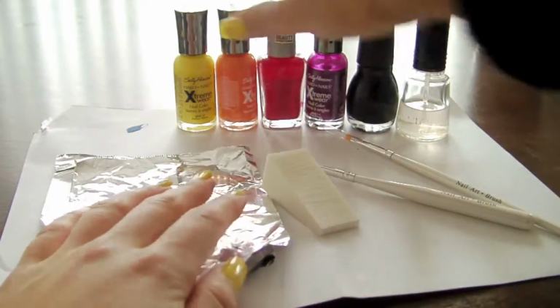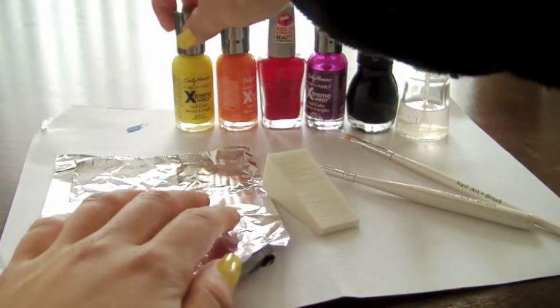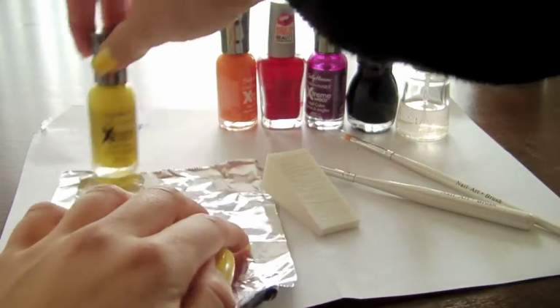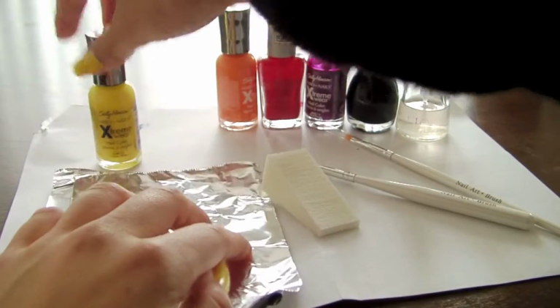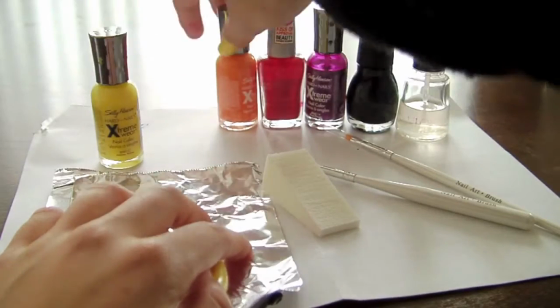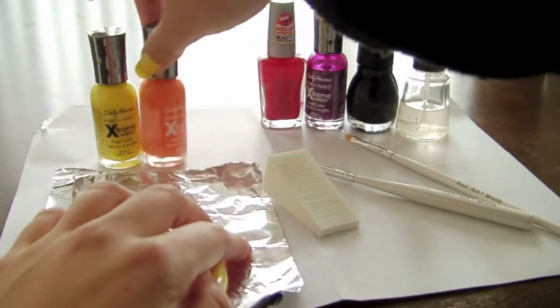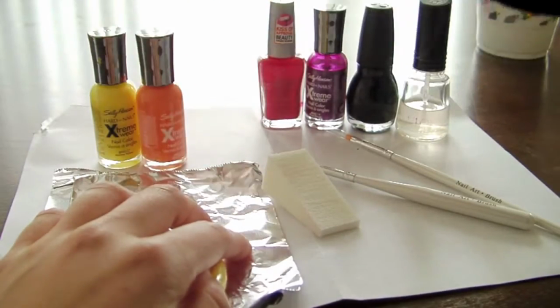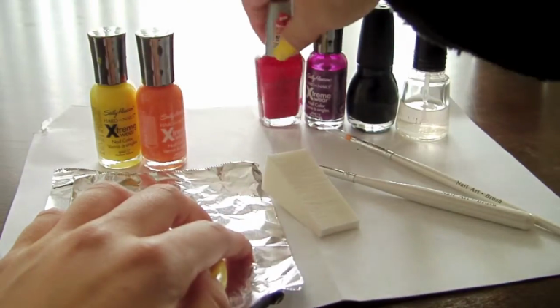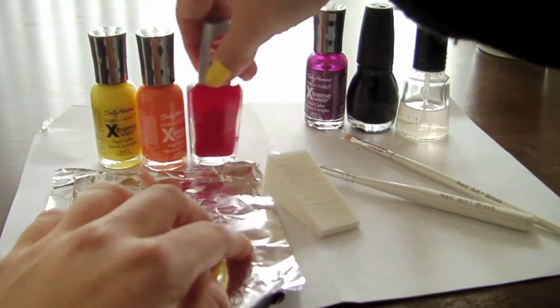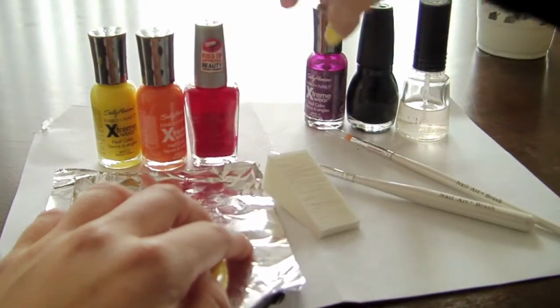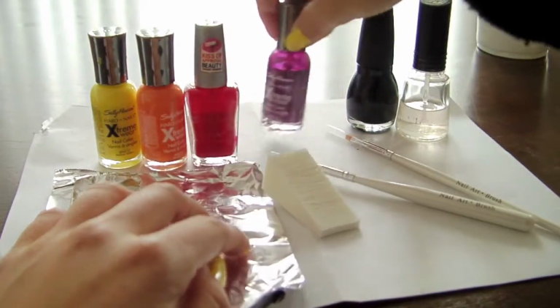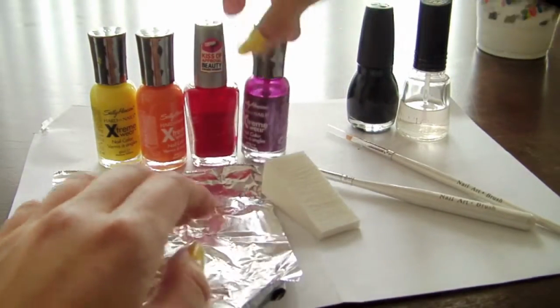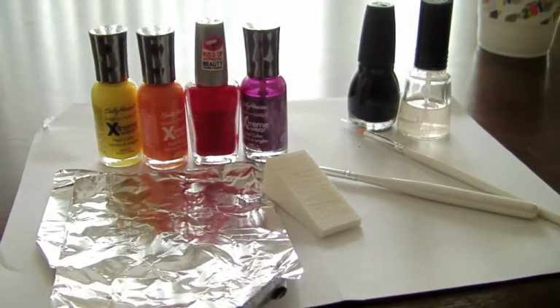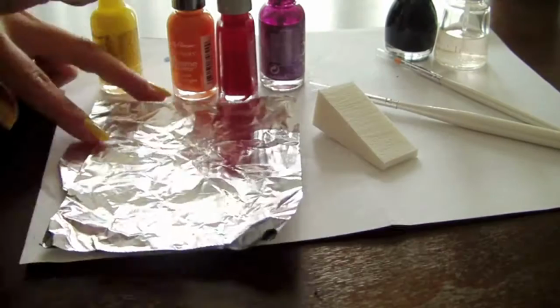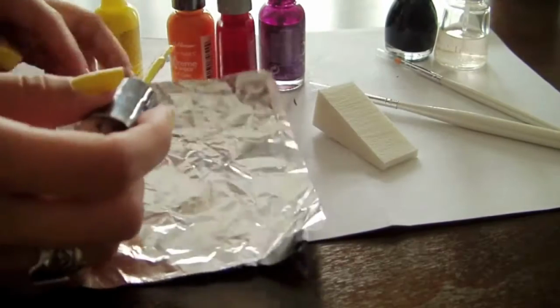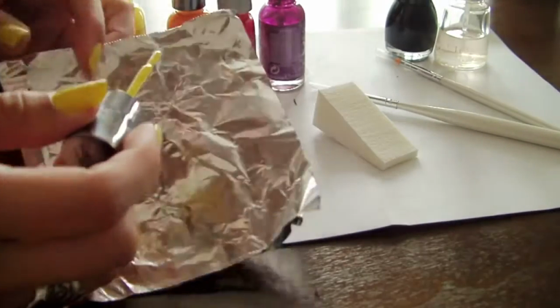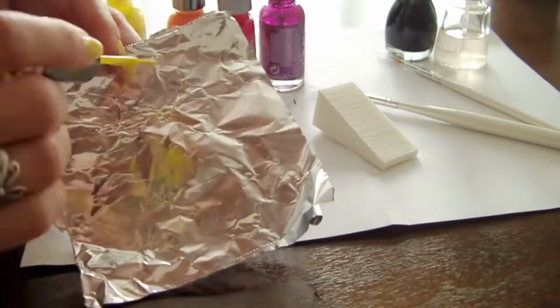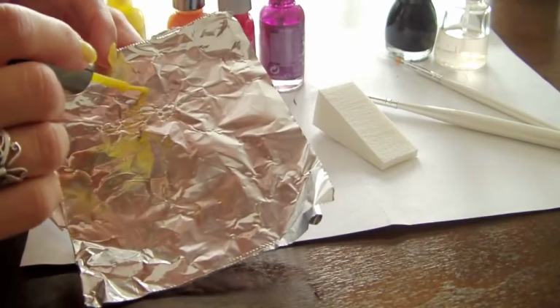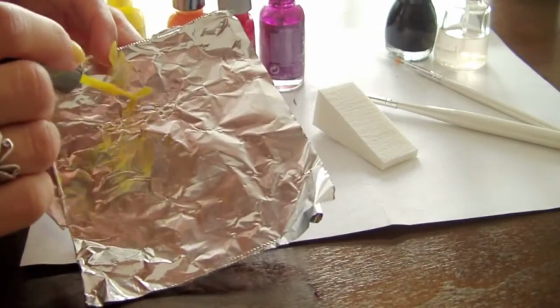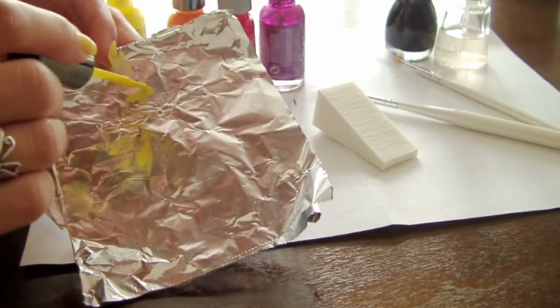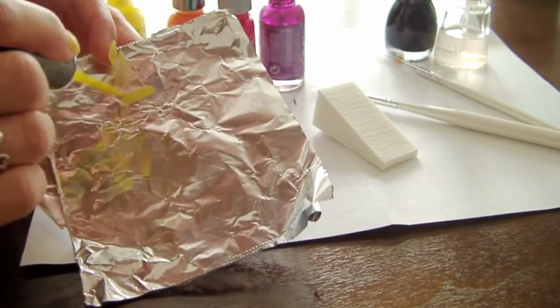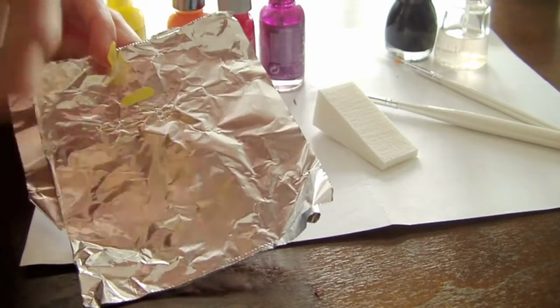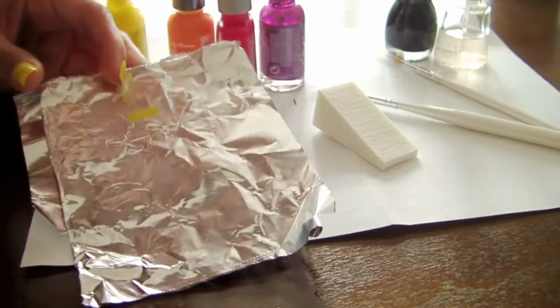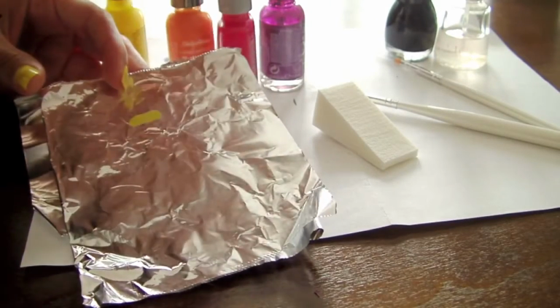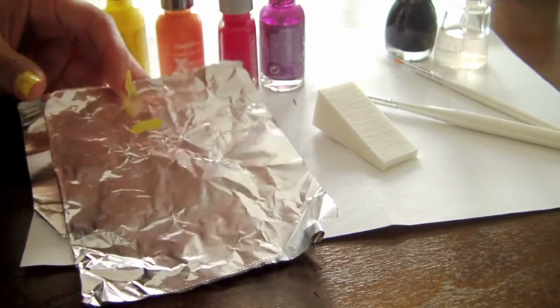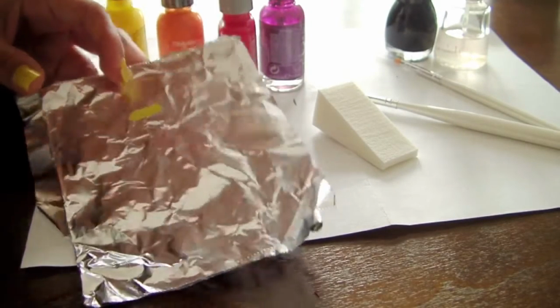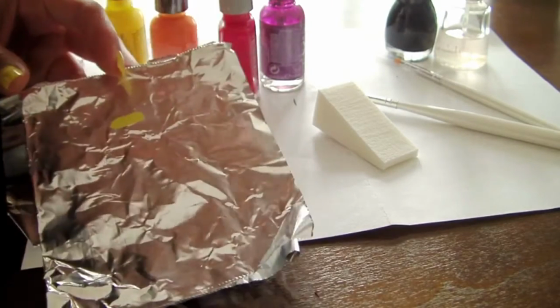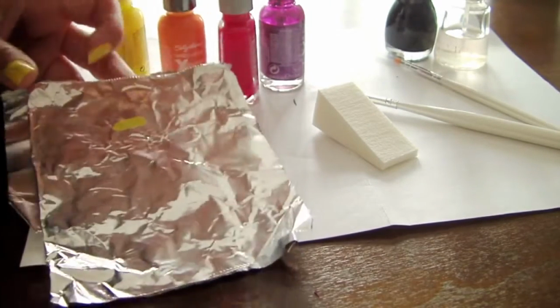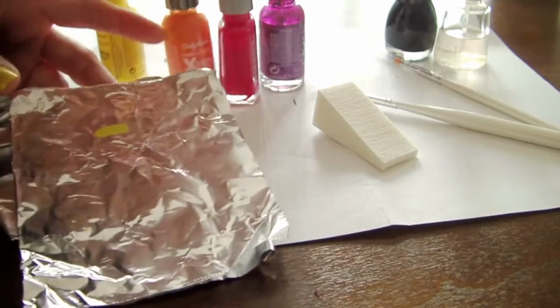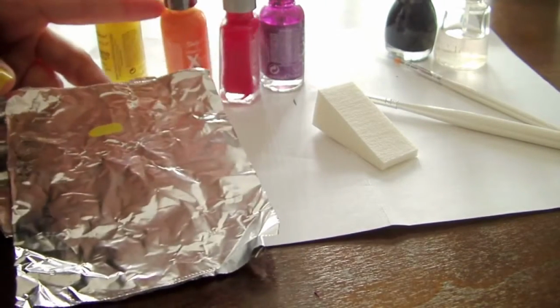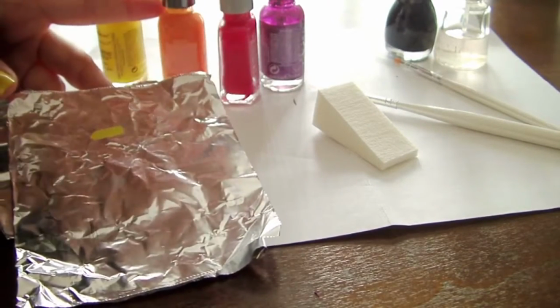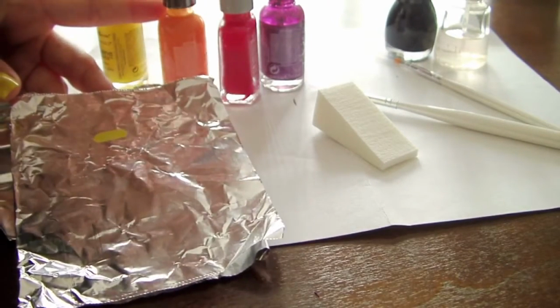Now use yellow, orange, red, and red violet for the ombre. Now paint the four colors in order, about the size of your nail.